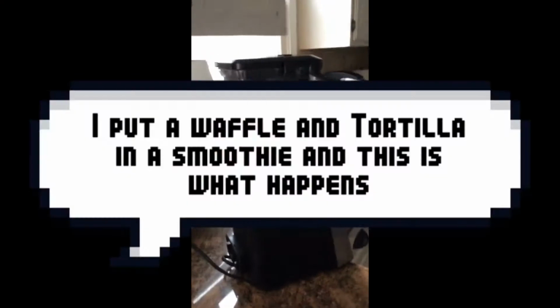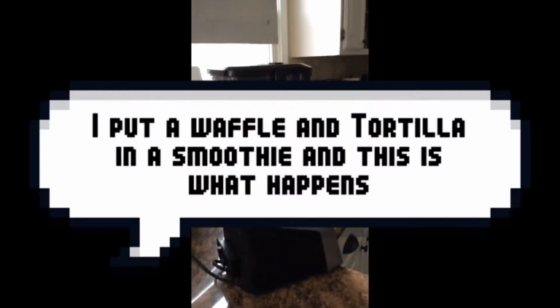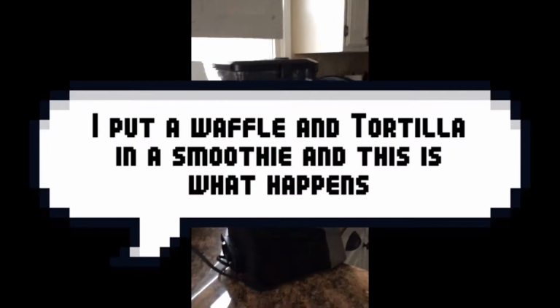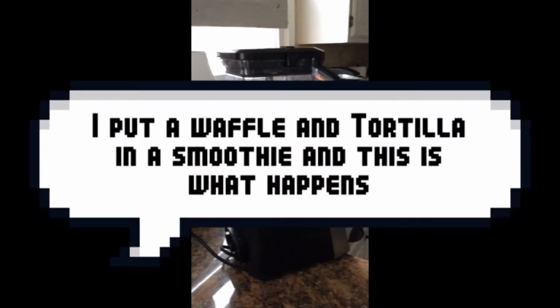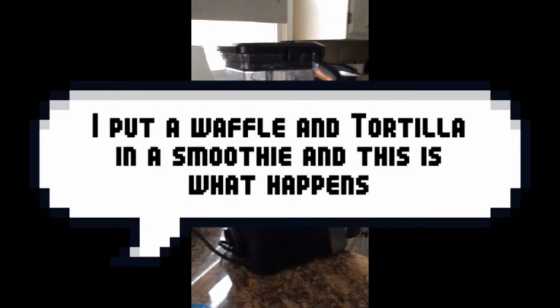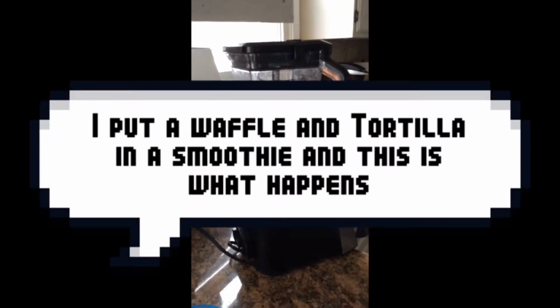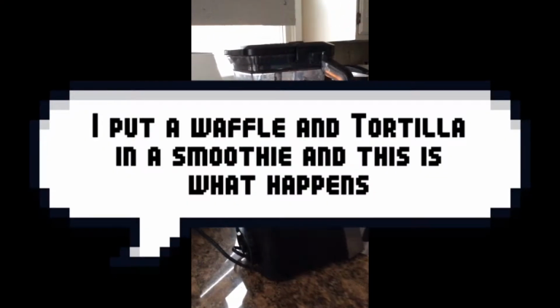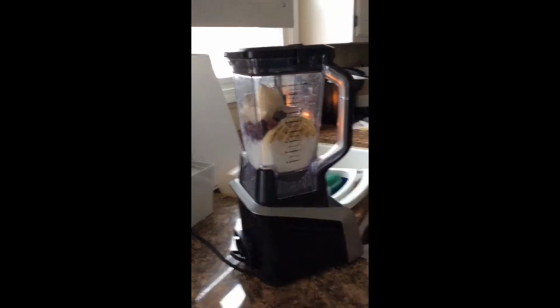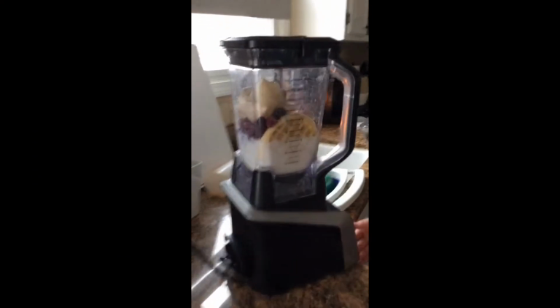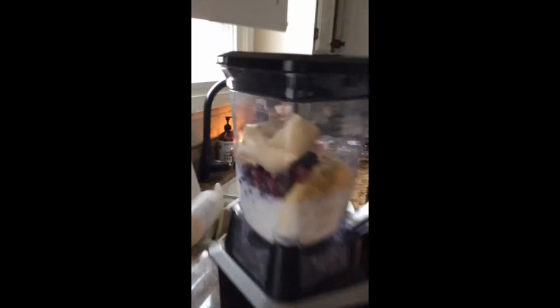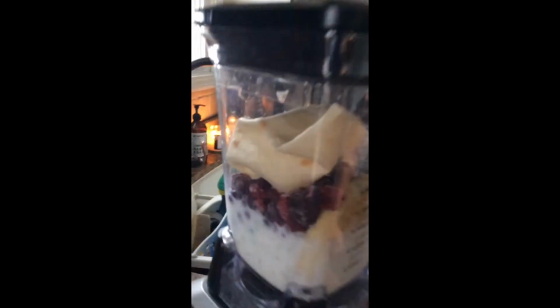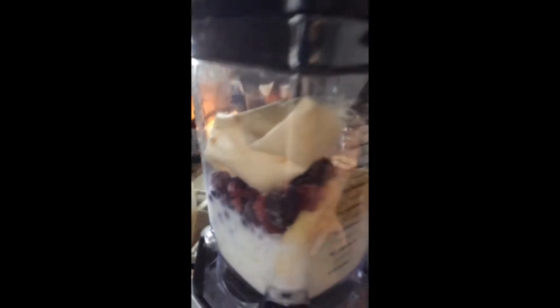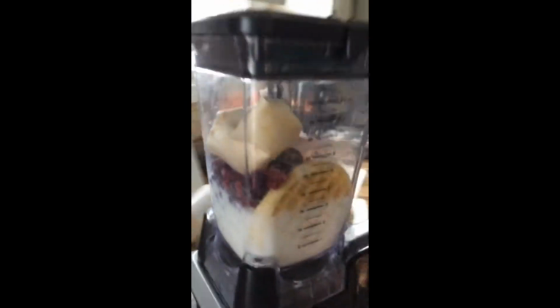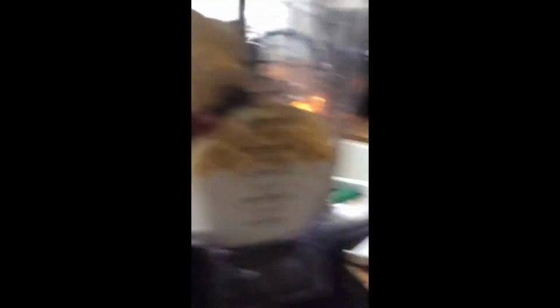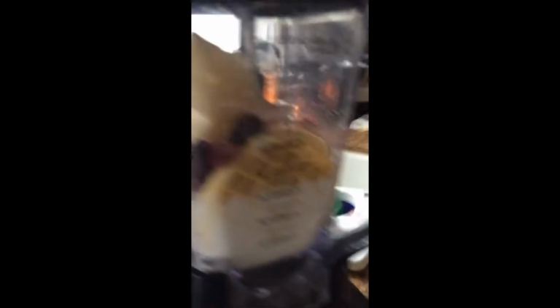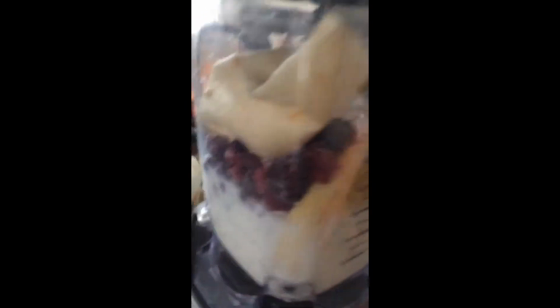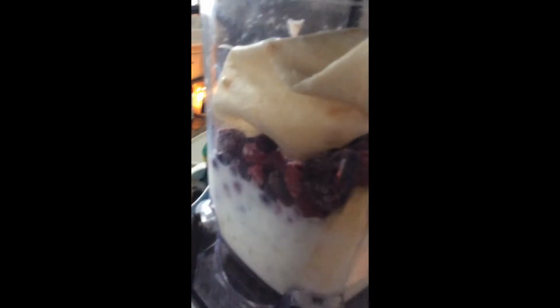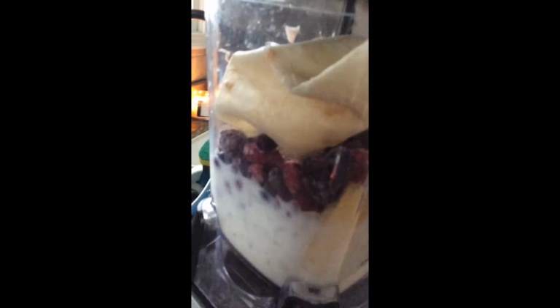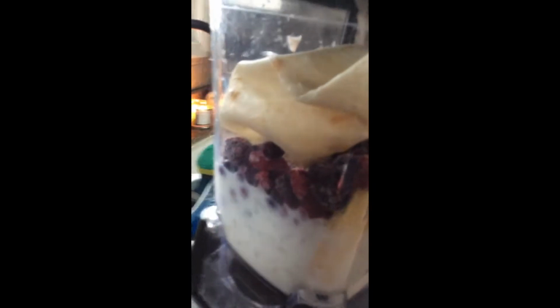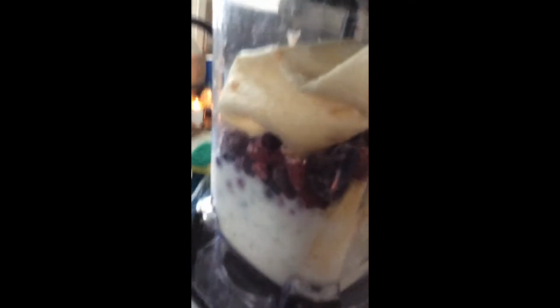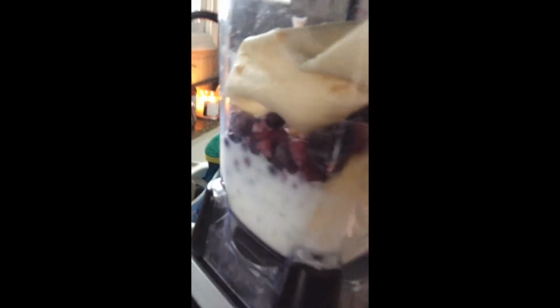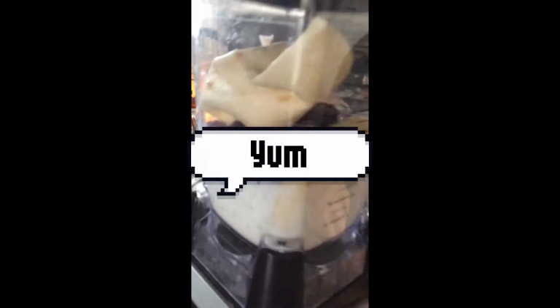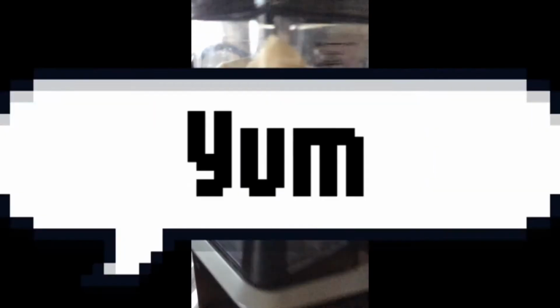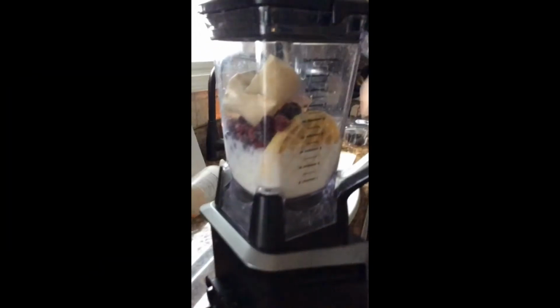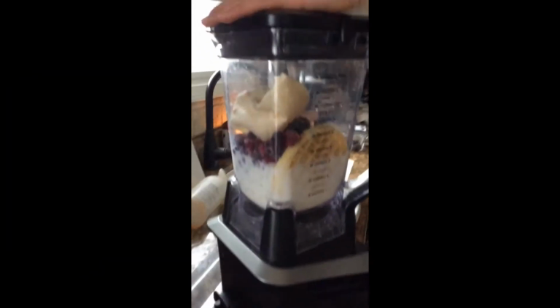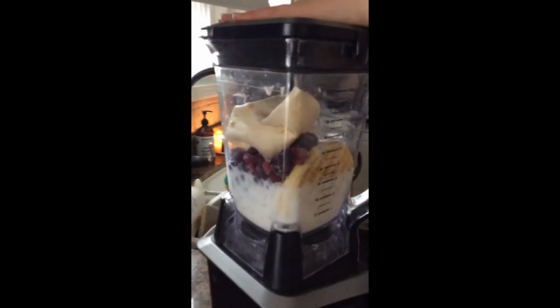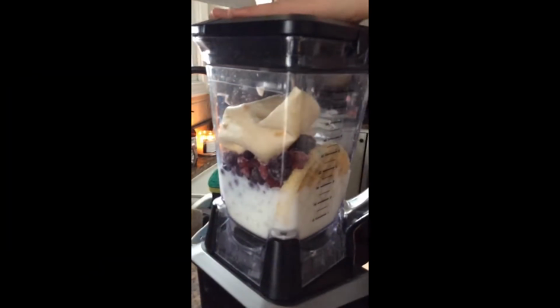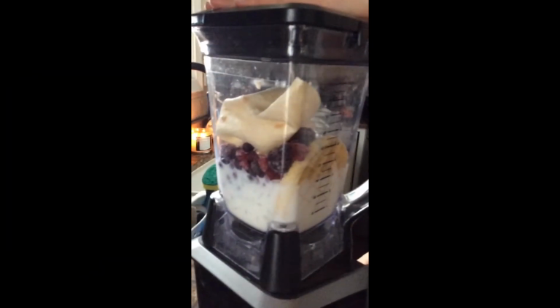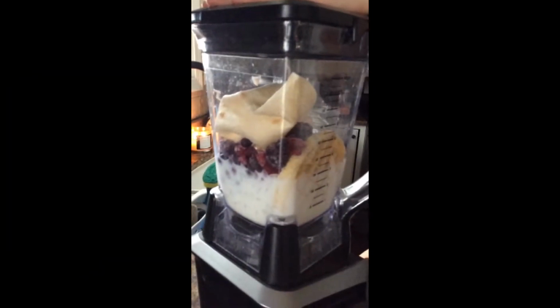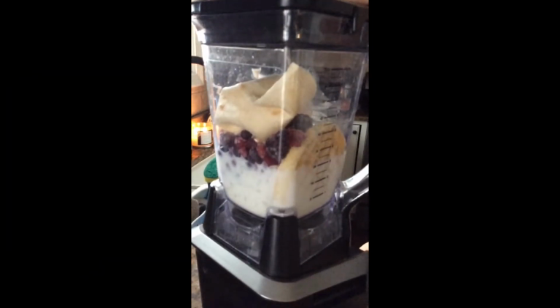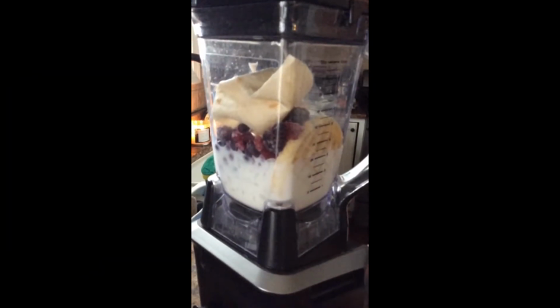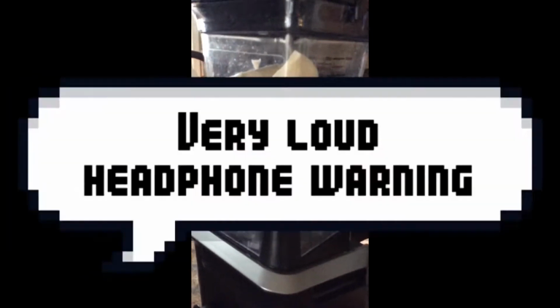We got the waffle smoothie in here - we're gonna put a waffle and tortilla in there. It's just my normal smoothie. I make smoothies a lot because they're yummy. I also have a friend here, hello, and he has hands.